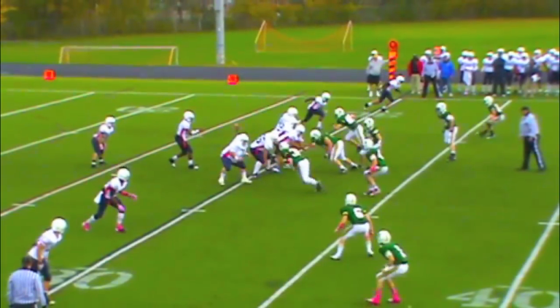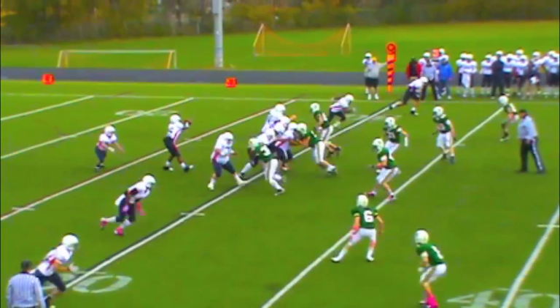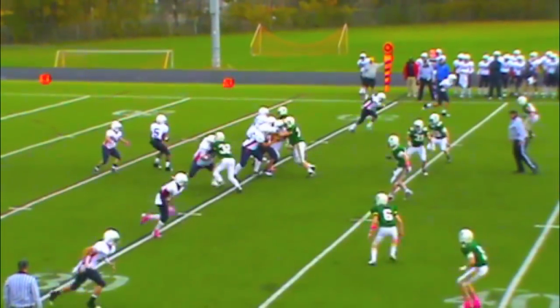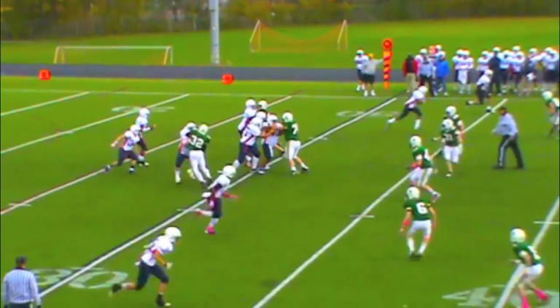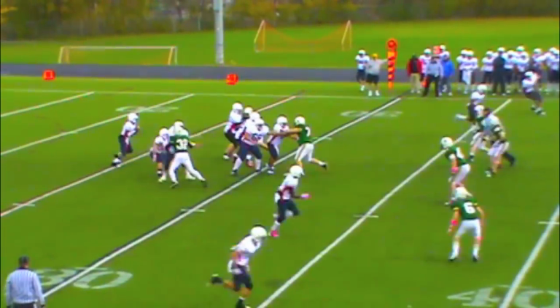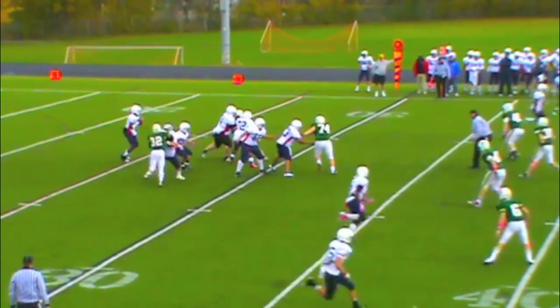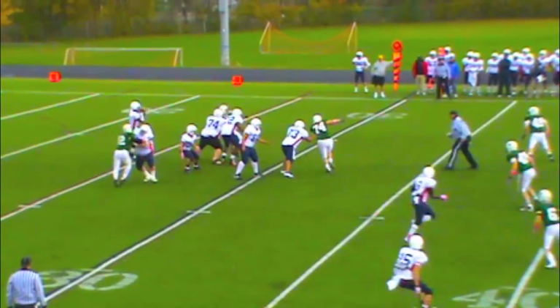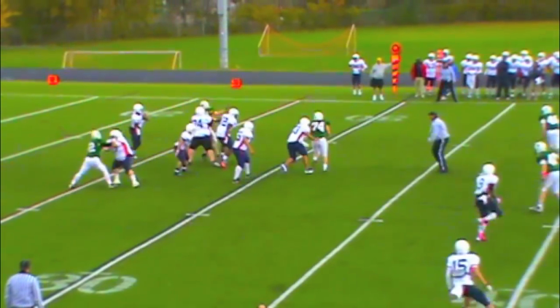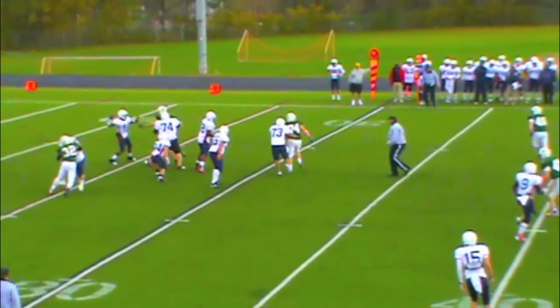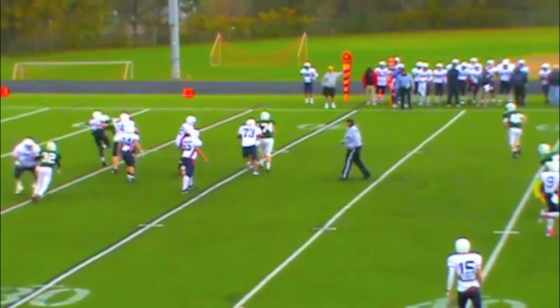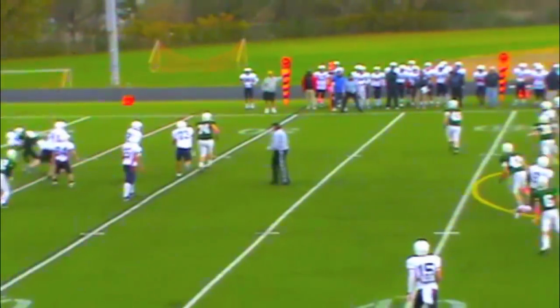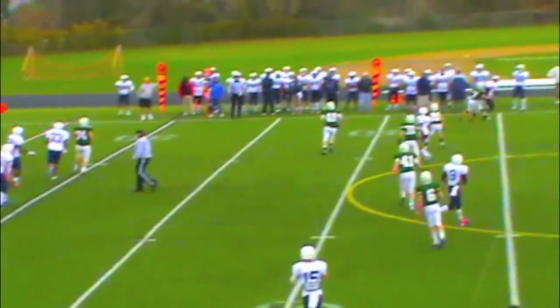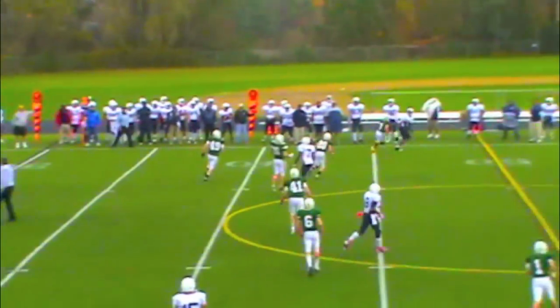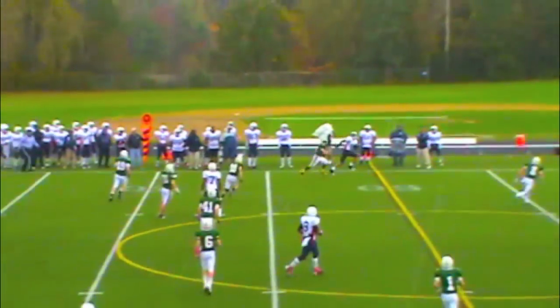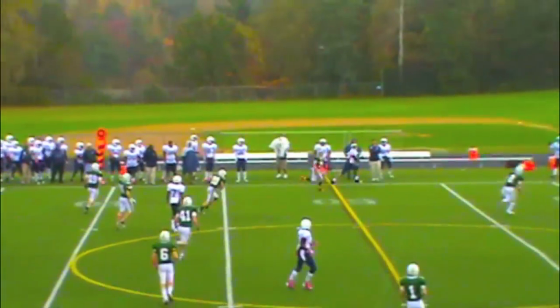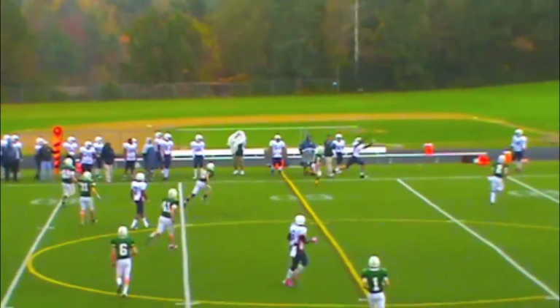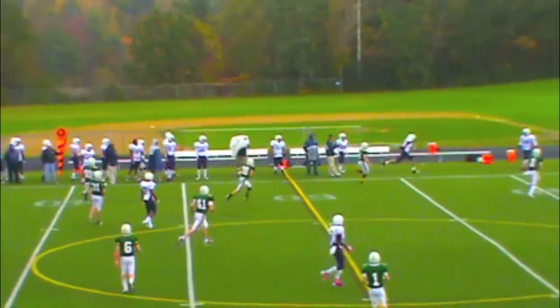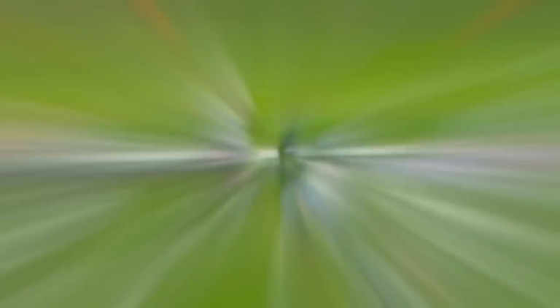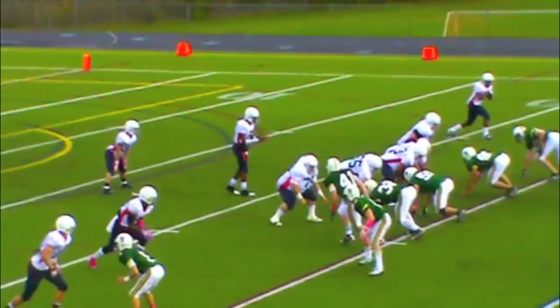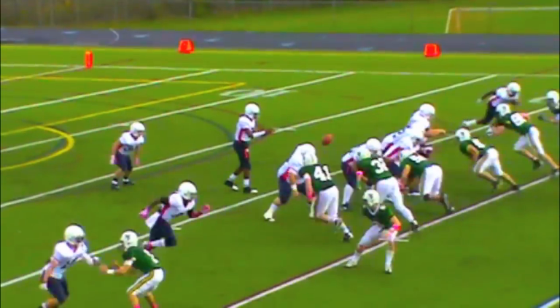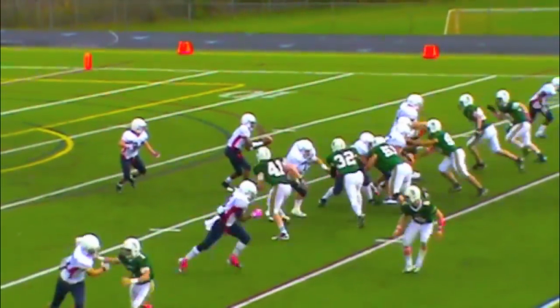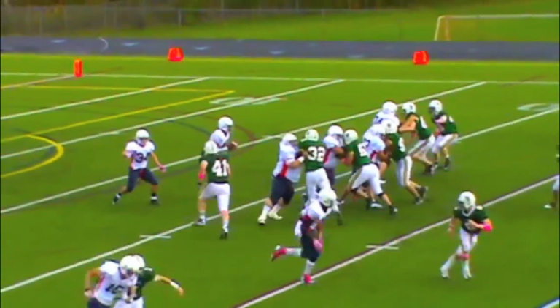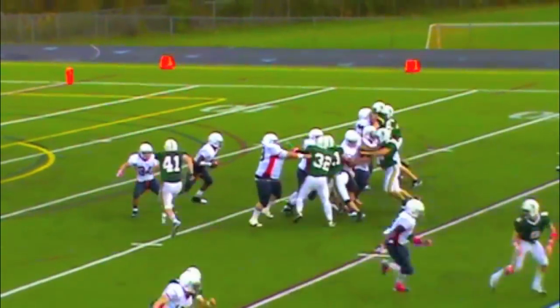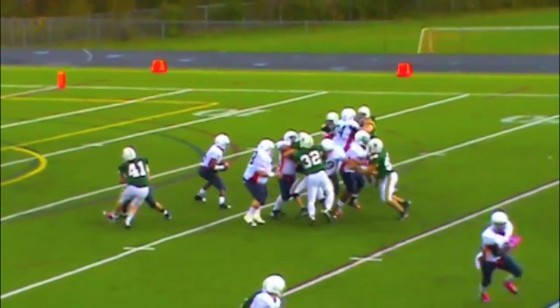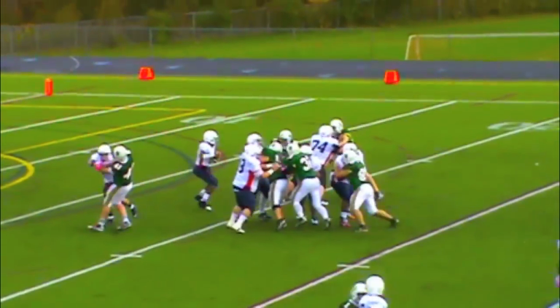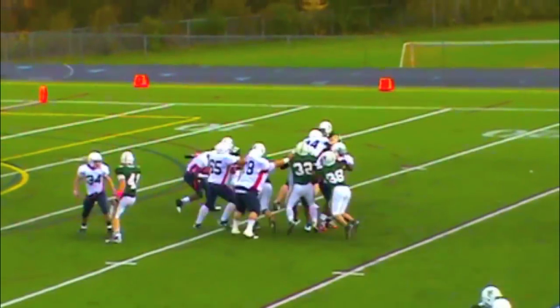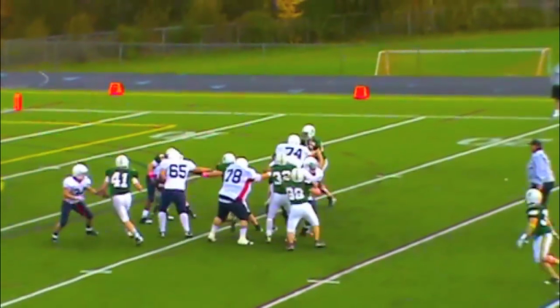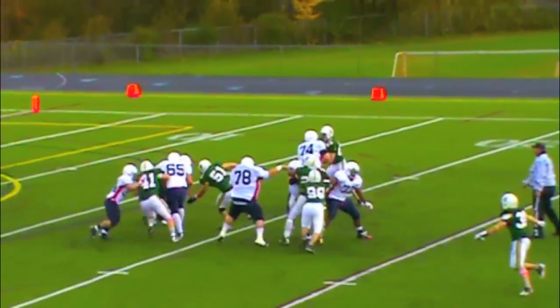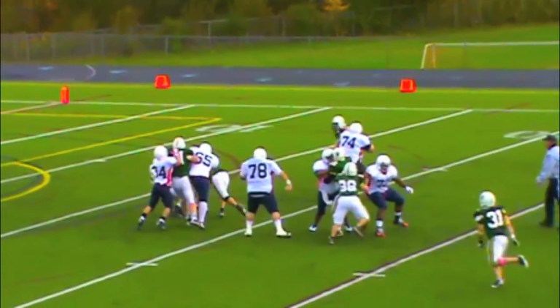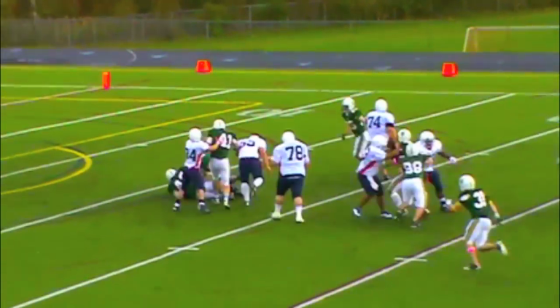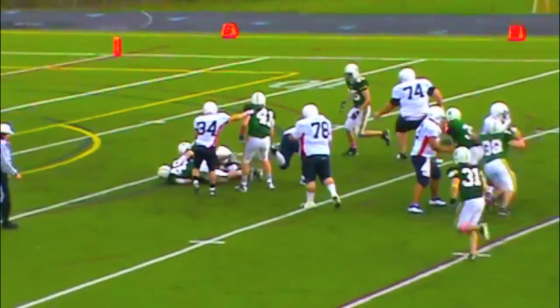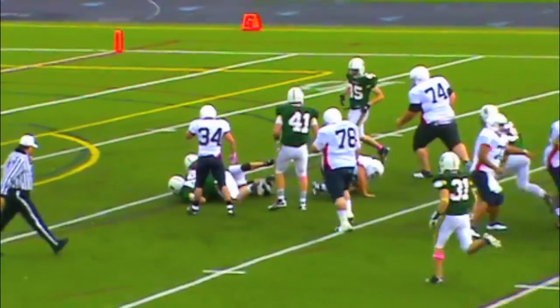Second and ten now. Shotgun again. He pumps this time, and again they throw downfield. He's got Amanda Owen. They'll bring two to the left — and they got him sacked!